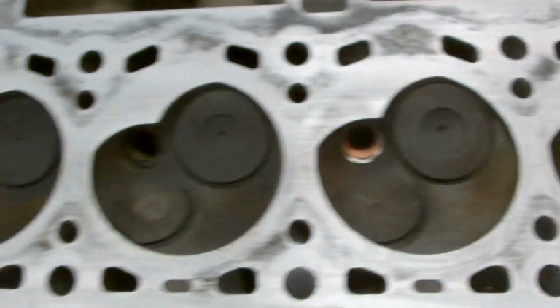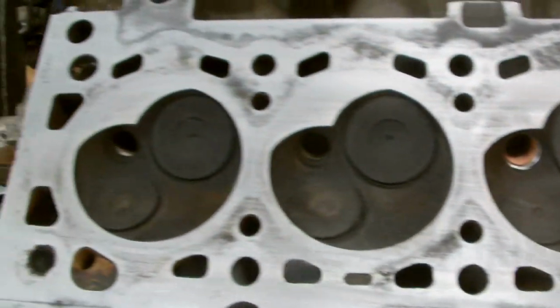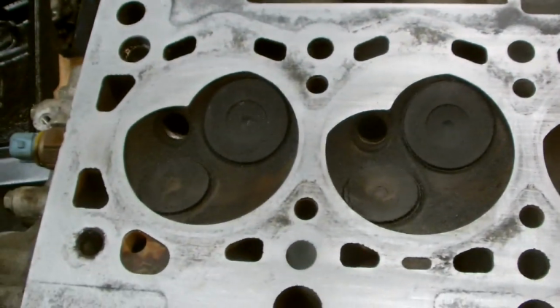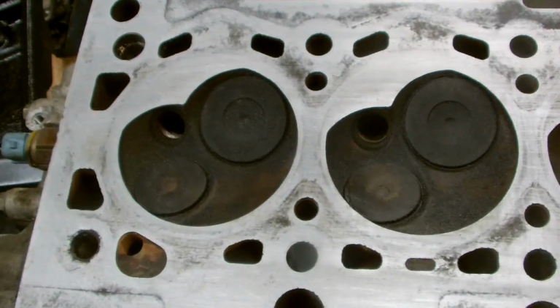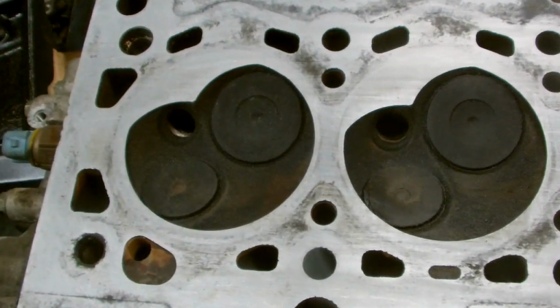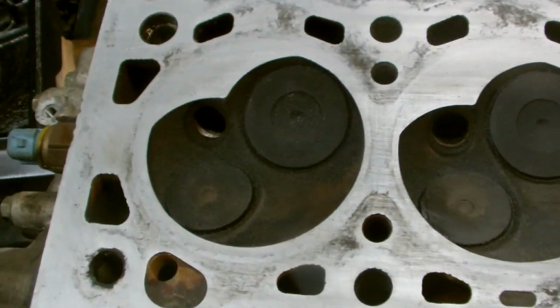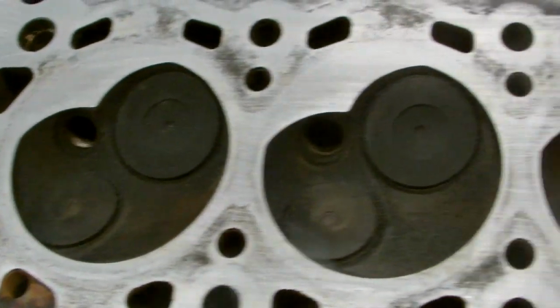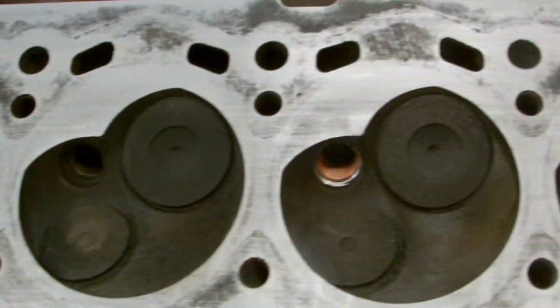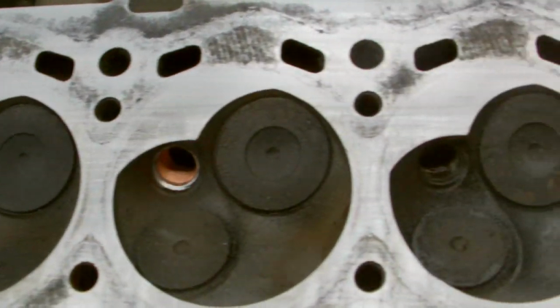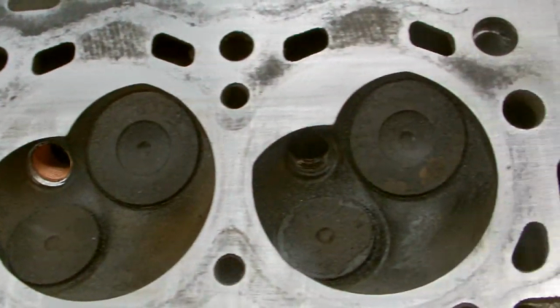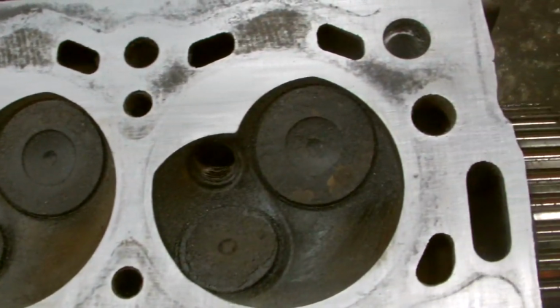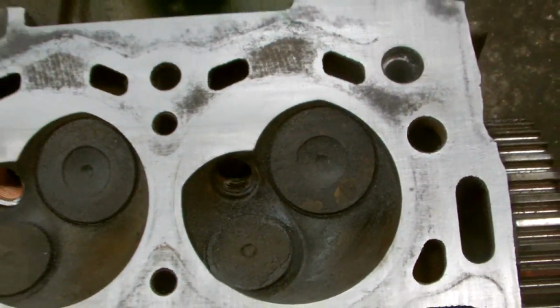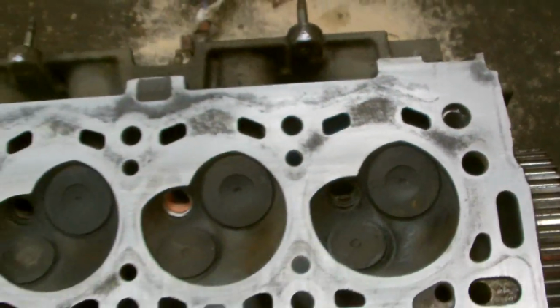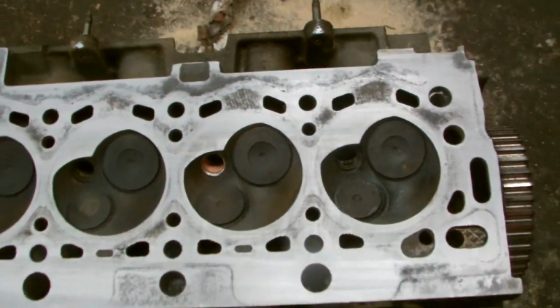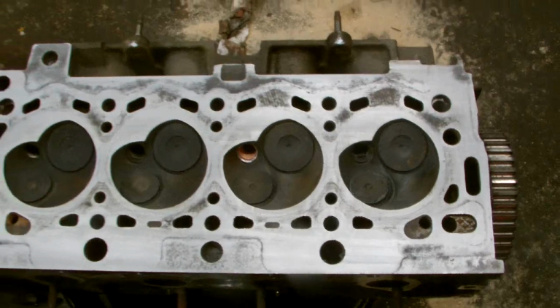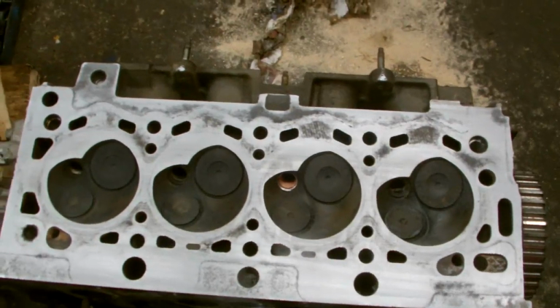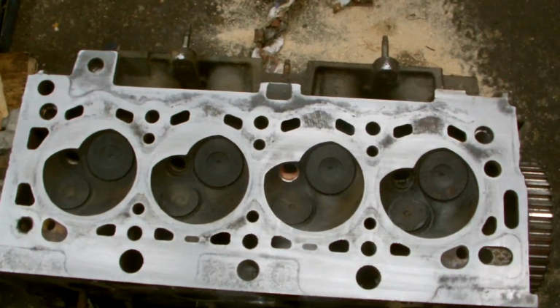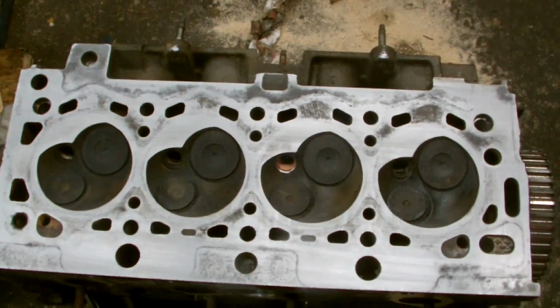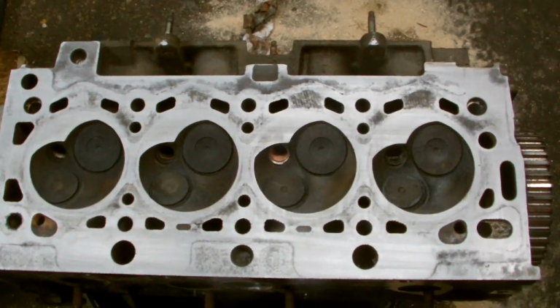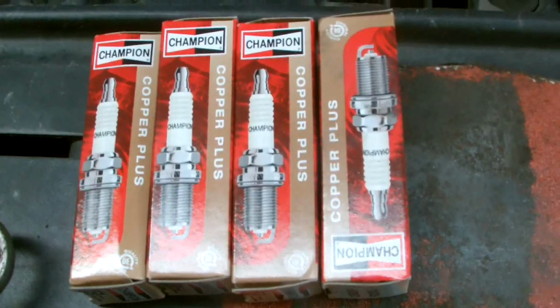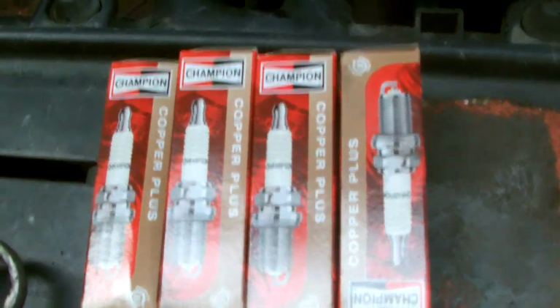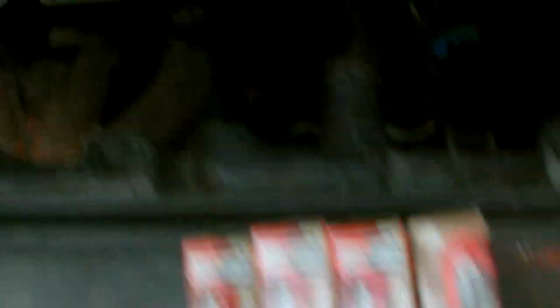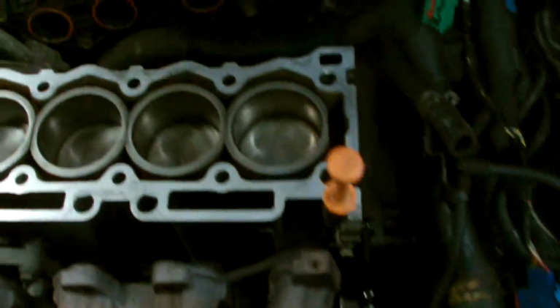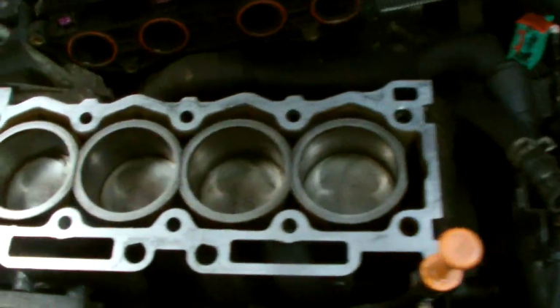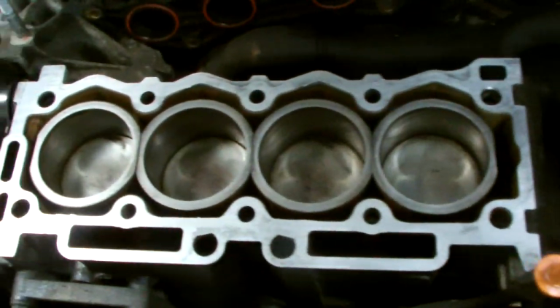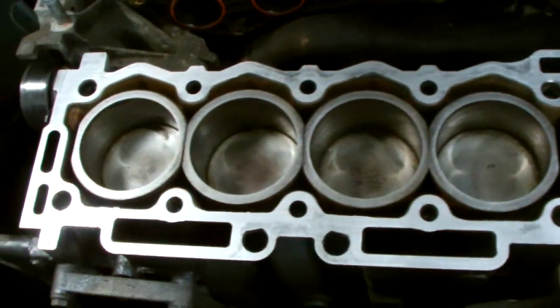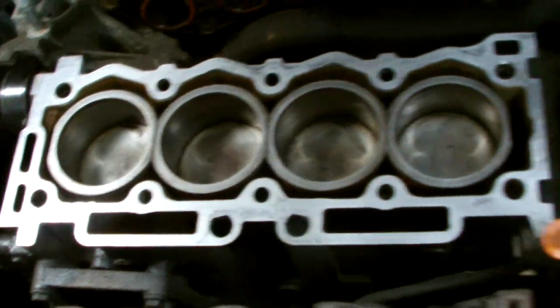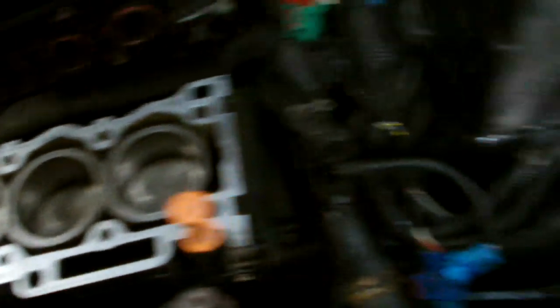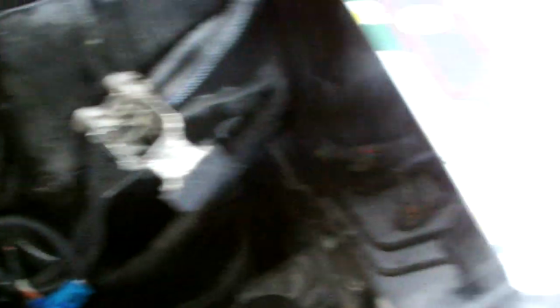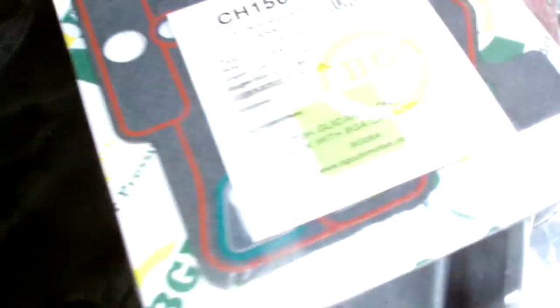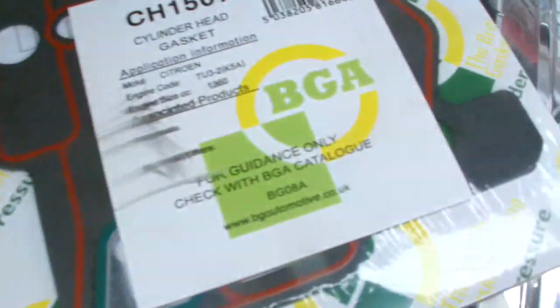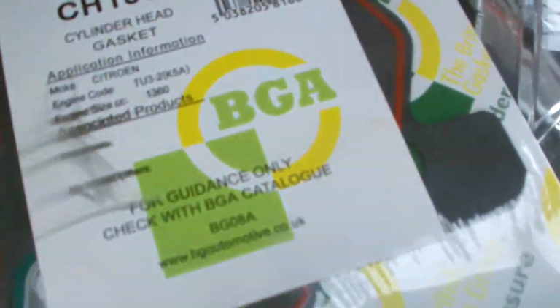Next step is when I fit the four new plugs and reinstall the head. That's our next step. I'm going to put the gasket onto the cylinder block and use a BGA gasket again.